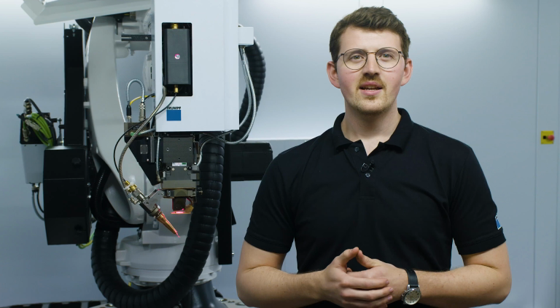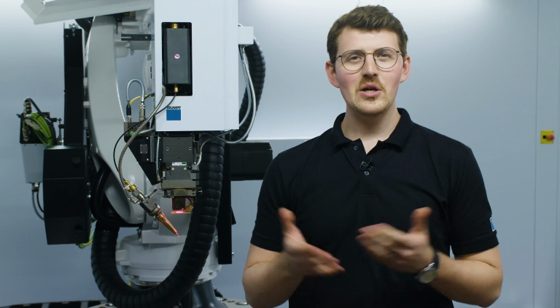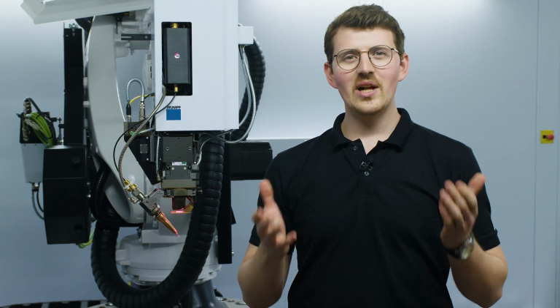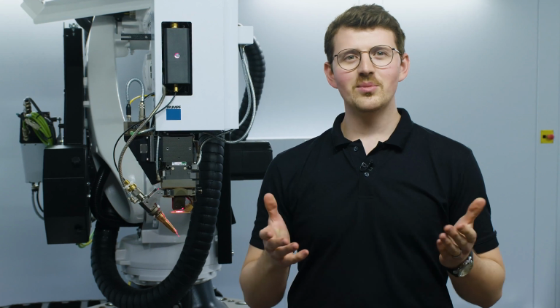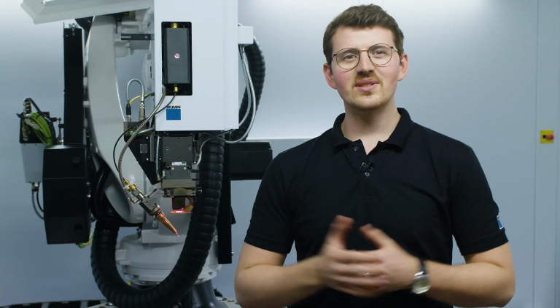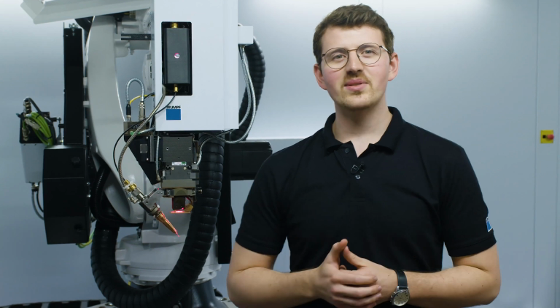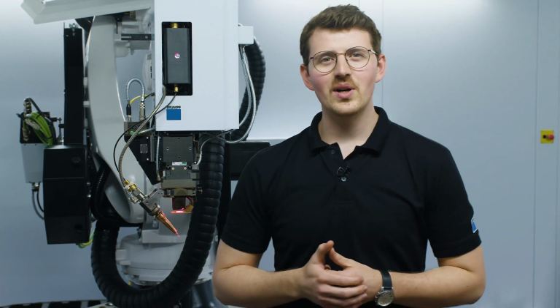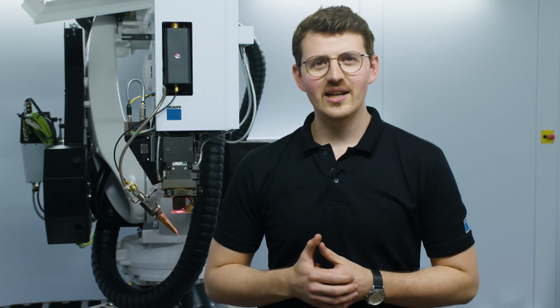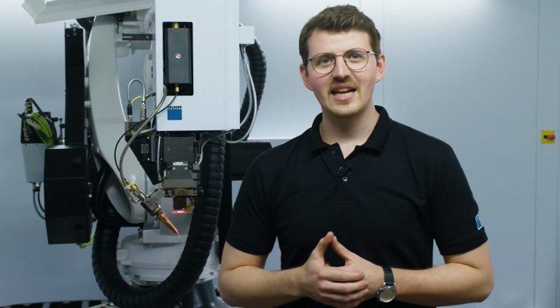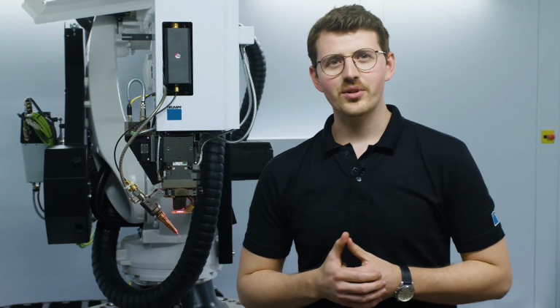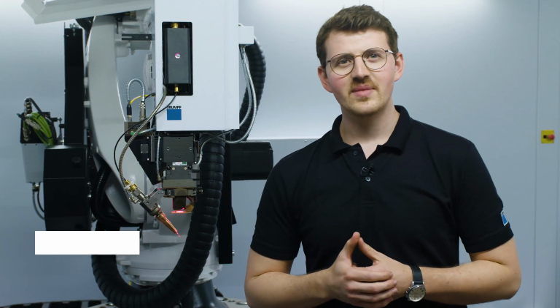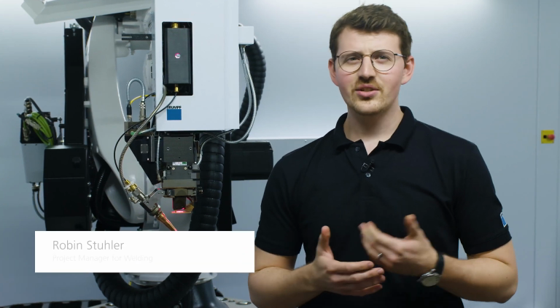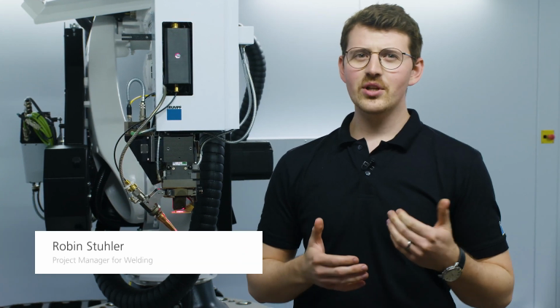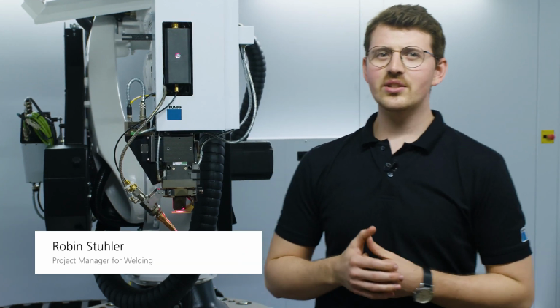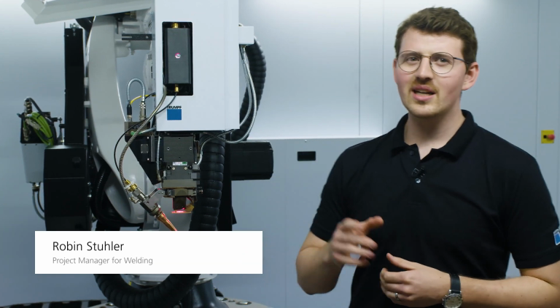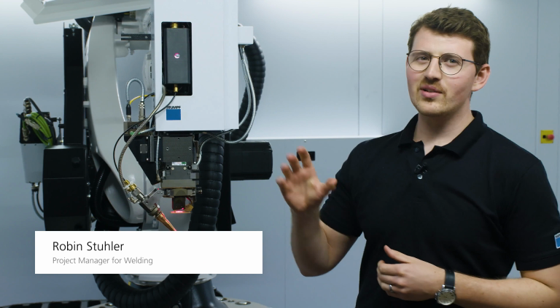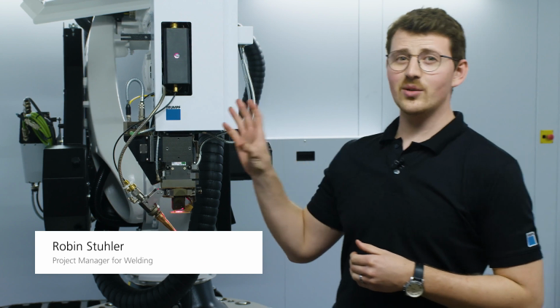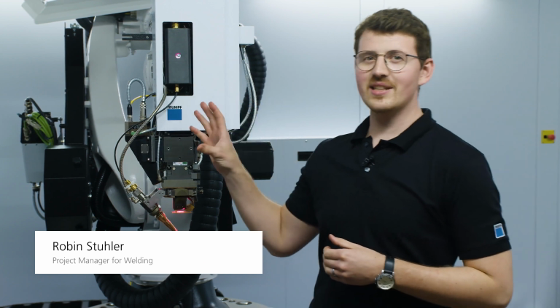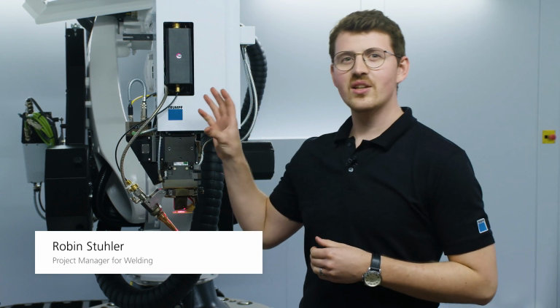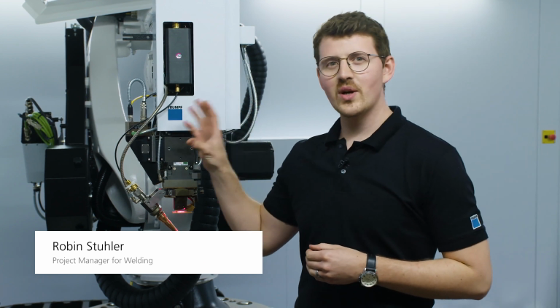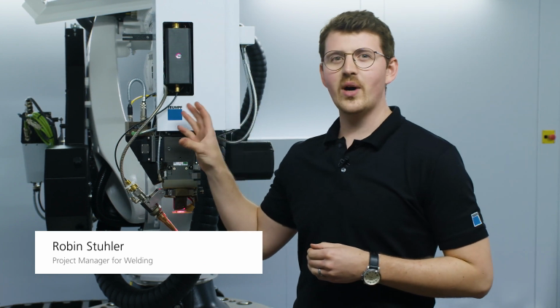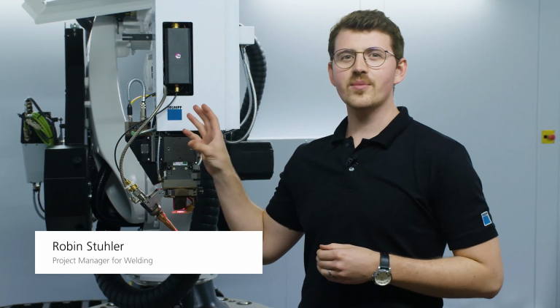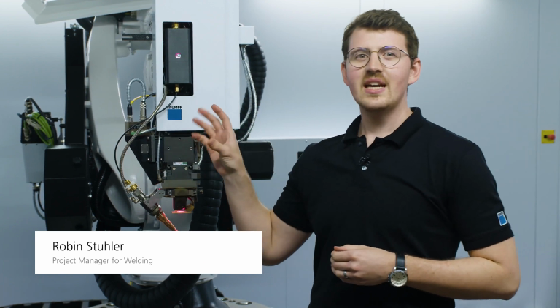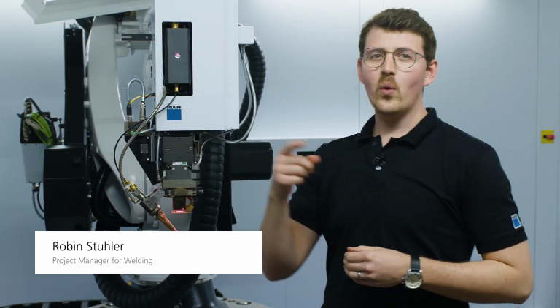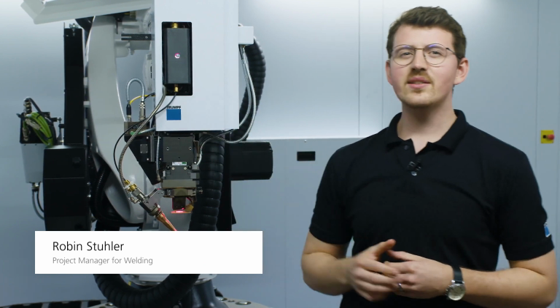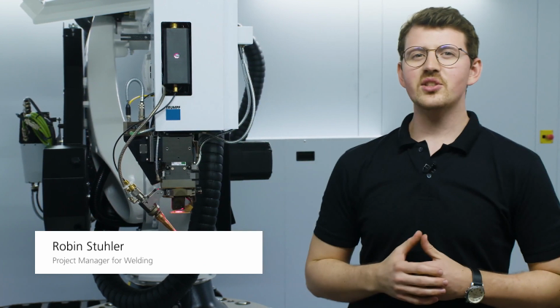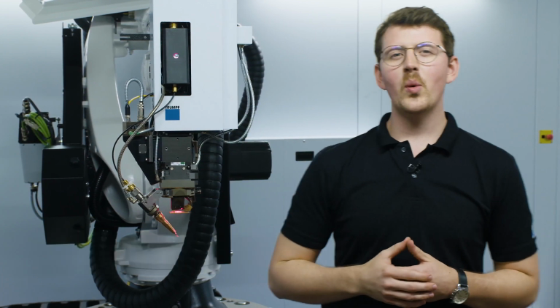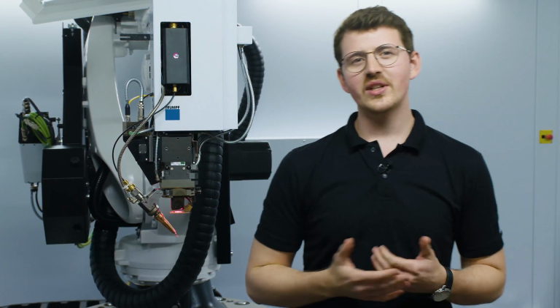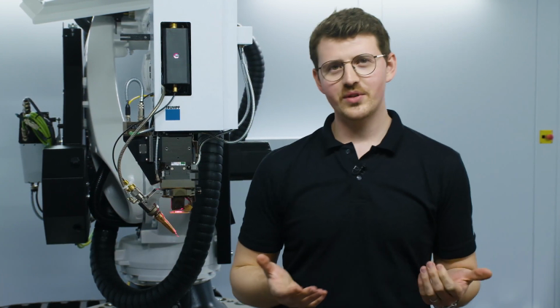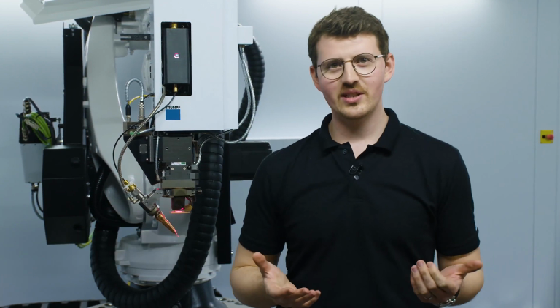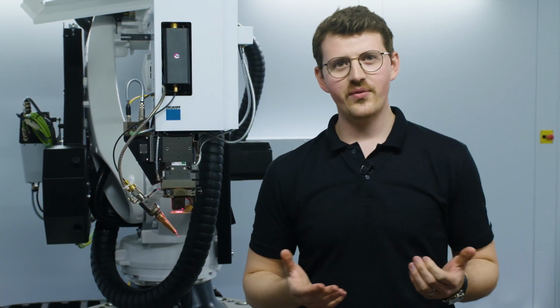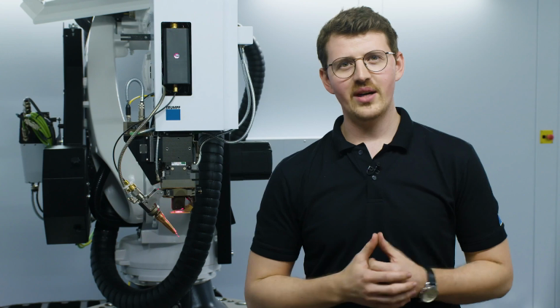Hello and welcome to this episode of Ask the Expert. Today we're going to talk about laser welding with wire and why this is such an important feature of the TrueLaserWeld 5000.